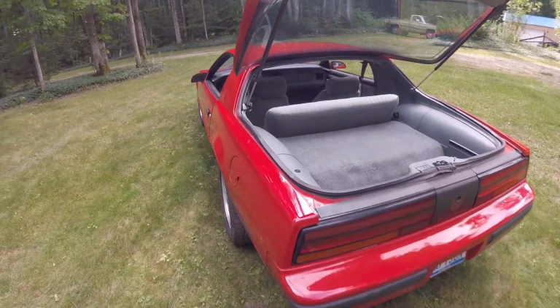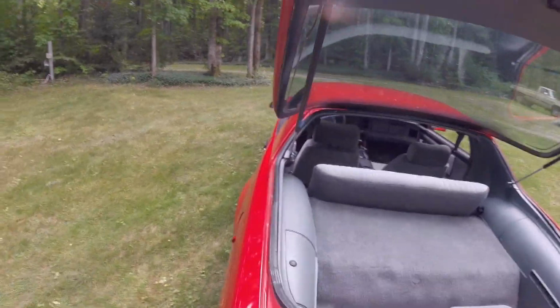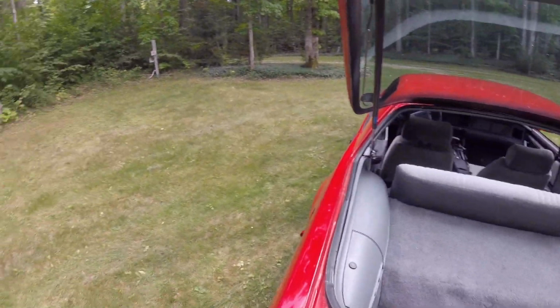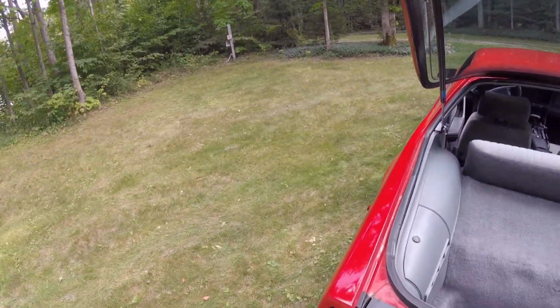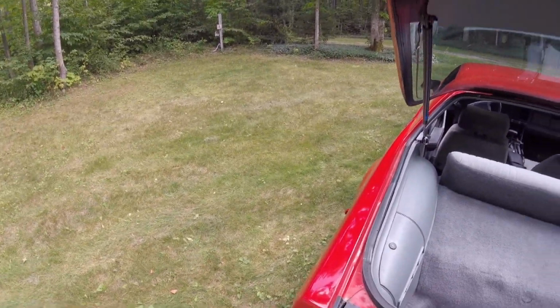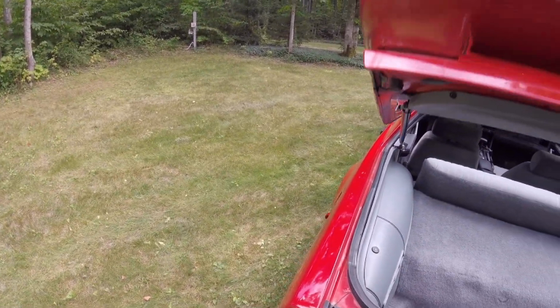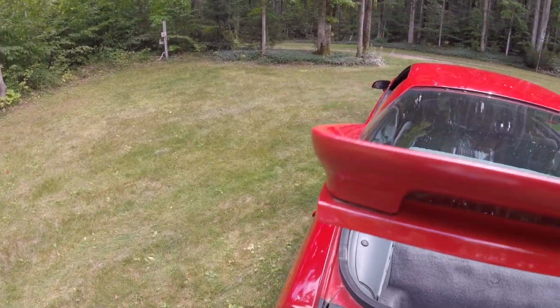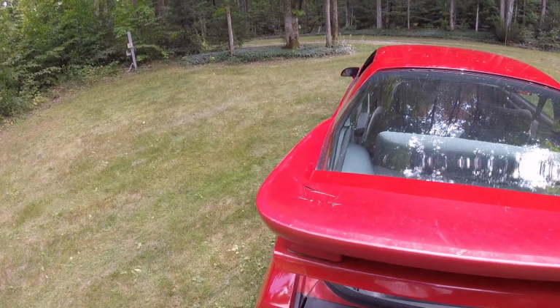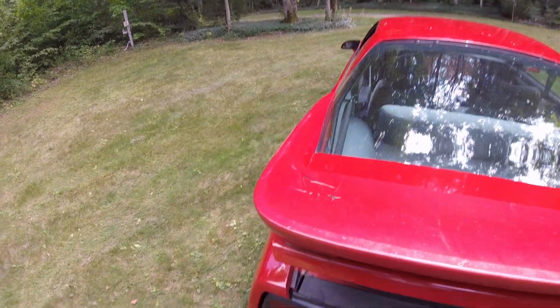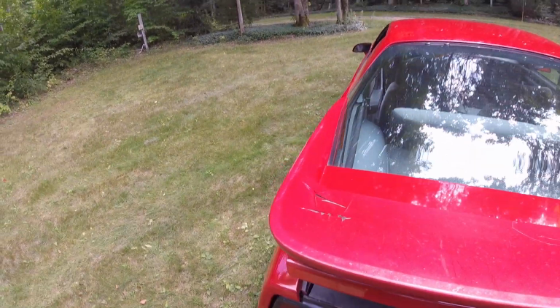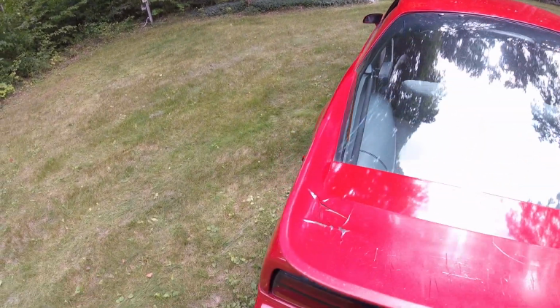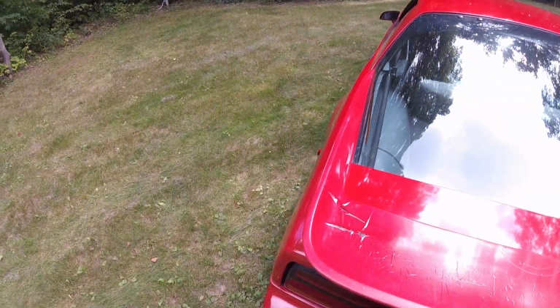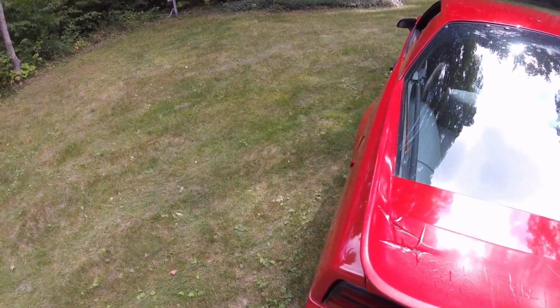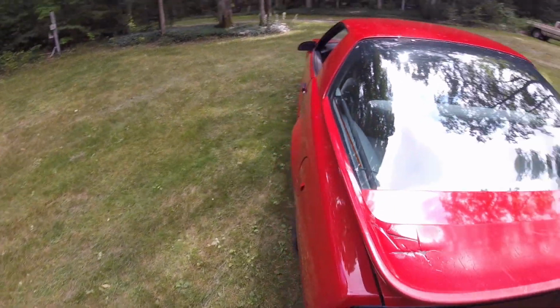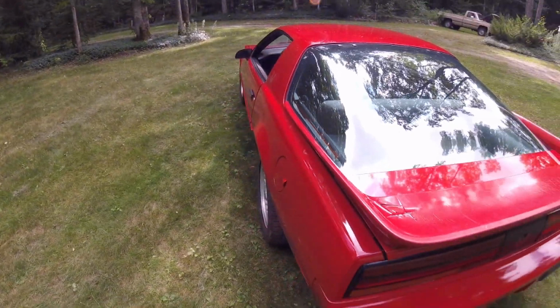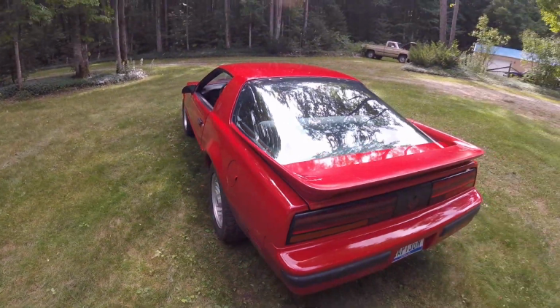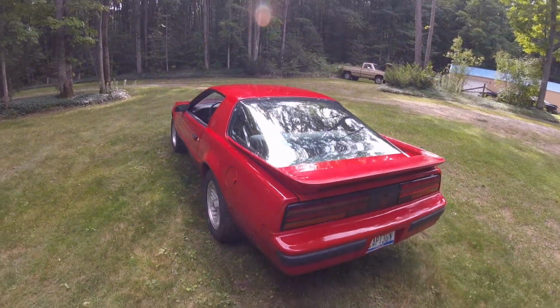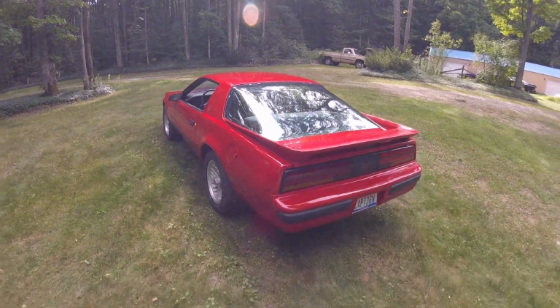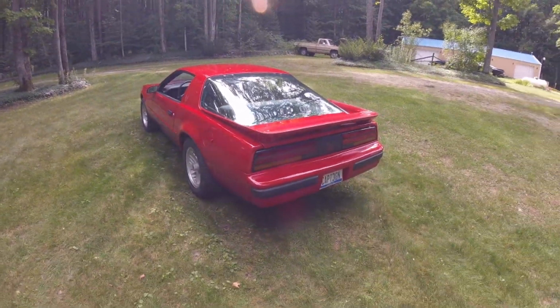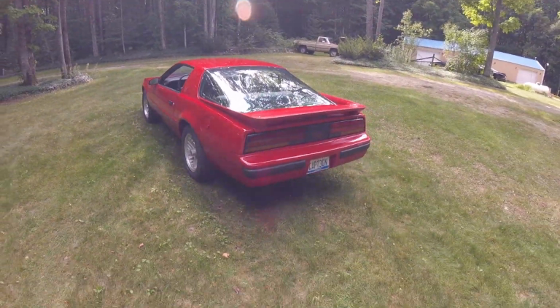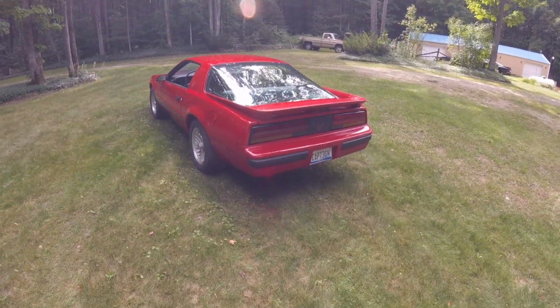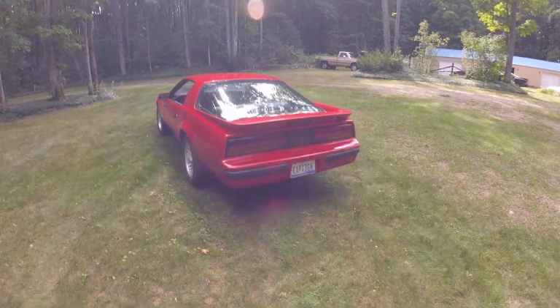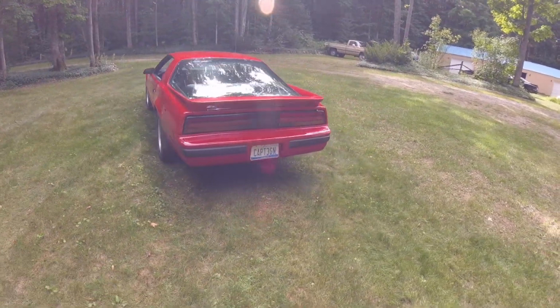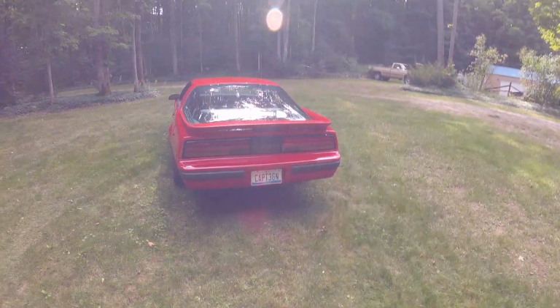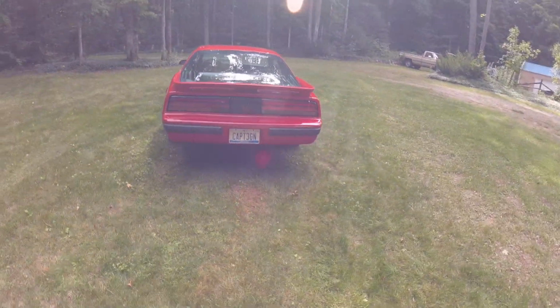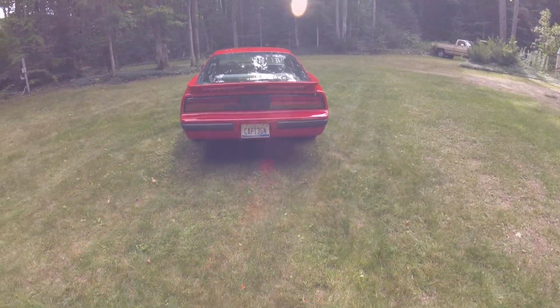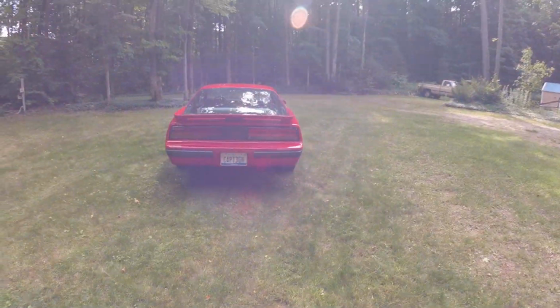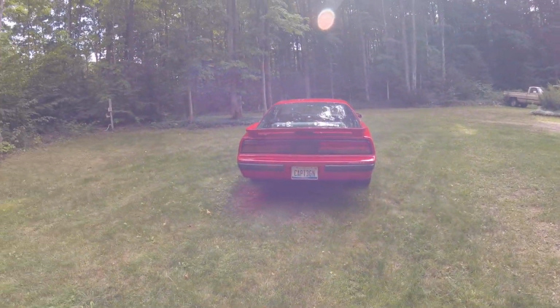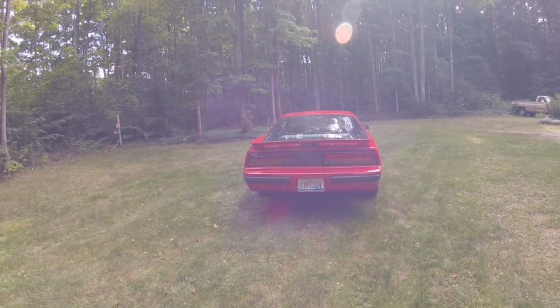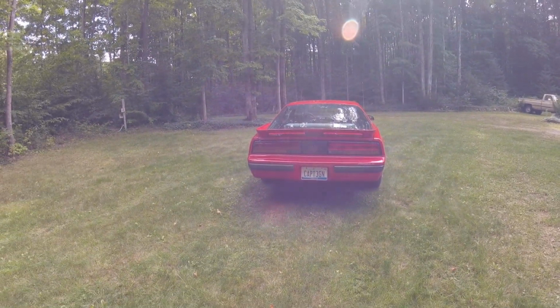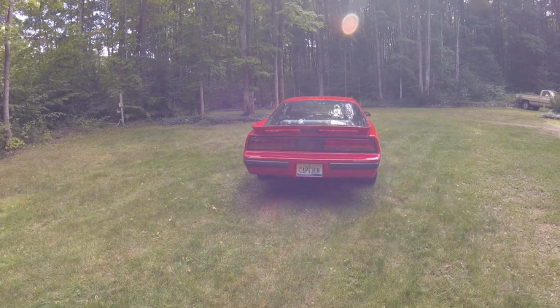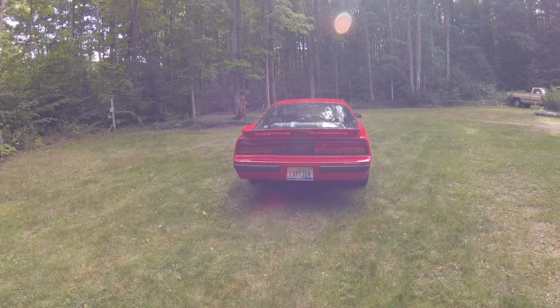I do like the big glass — I think that looks cool and fits the body line of the car really well. Same with the spoiler. I love the boxed-off rear end with the tail lights, where it says Pontiac in the middle. That's really sweet.